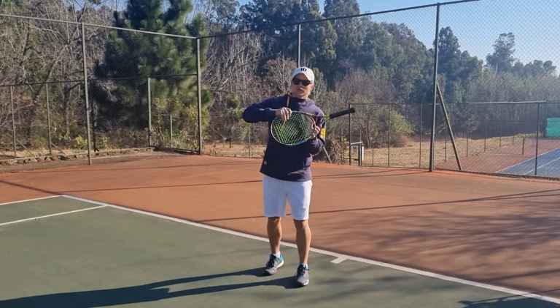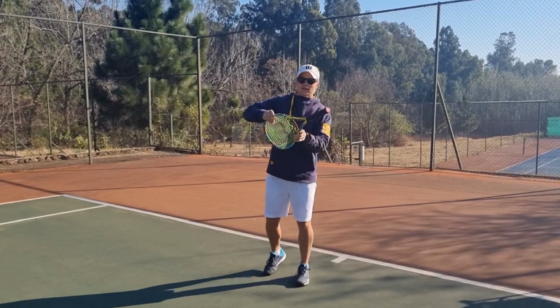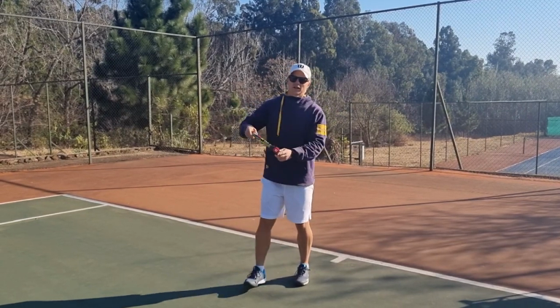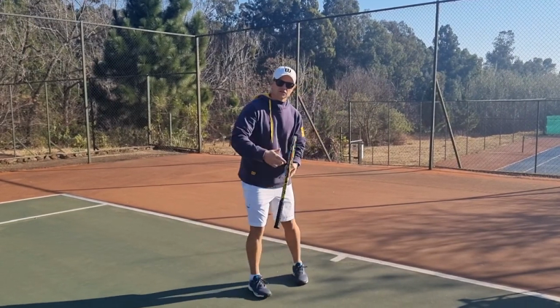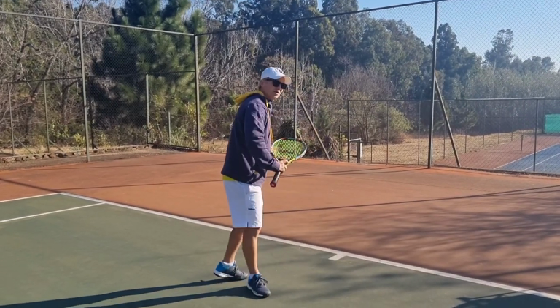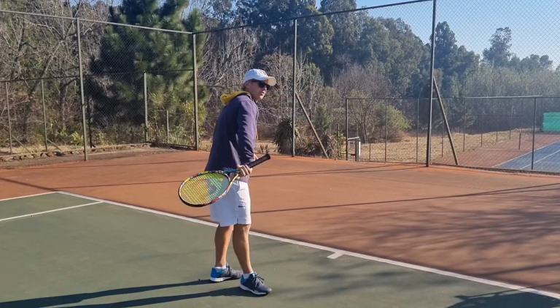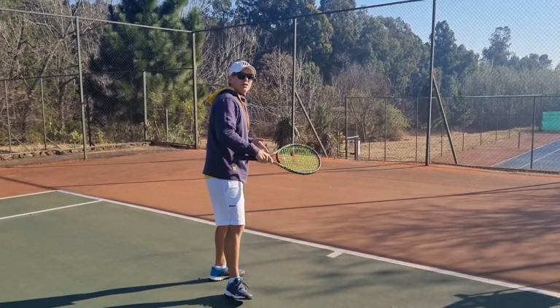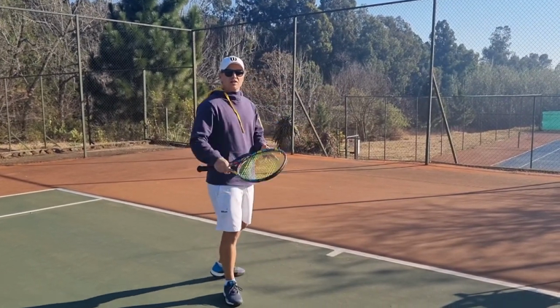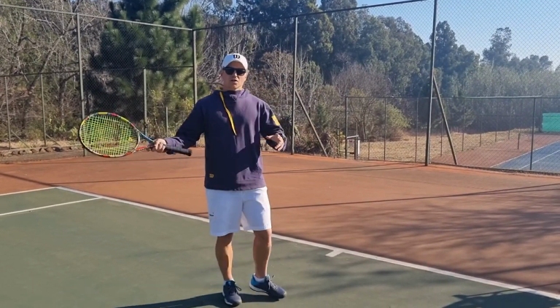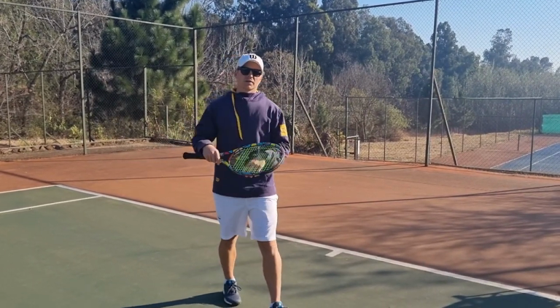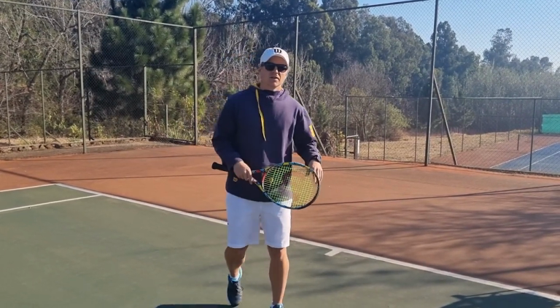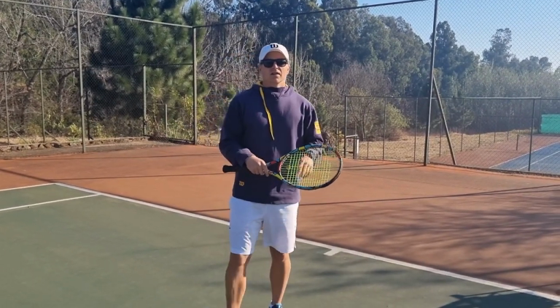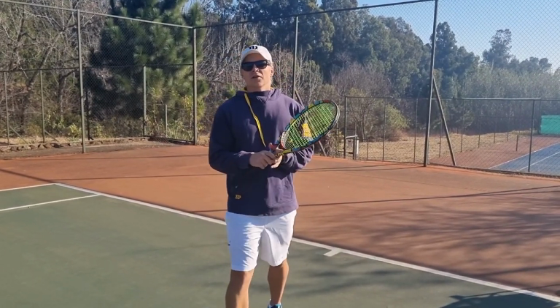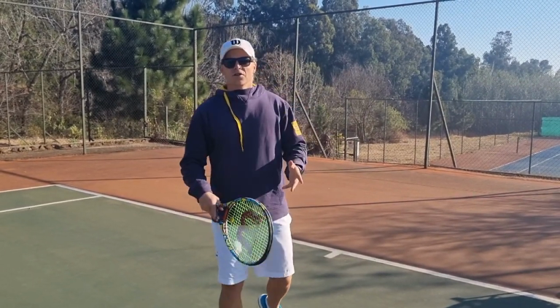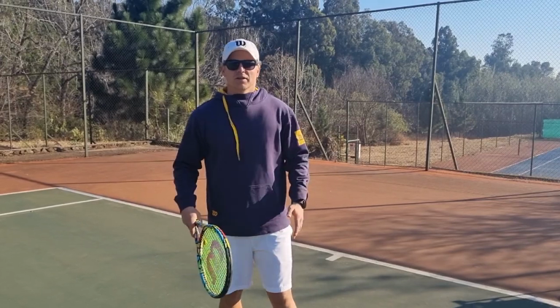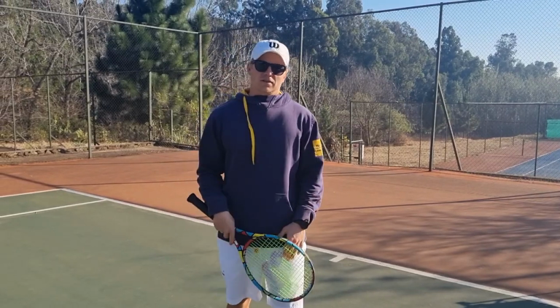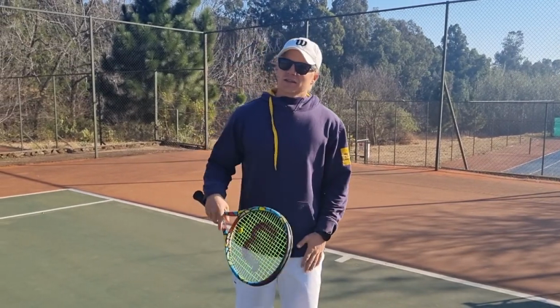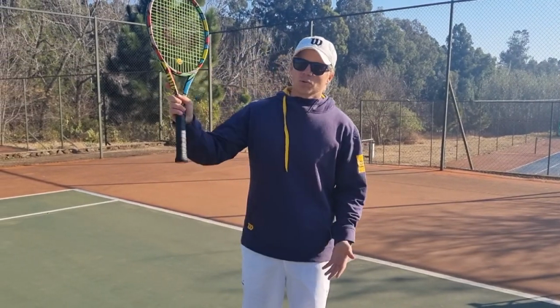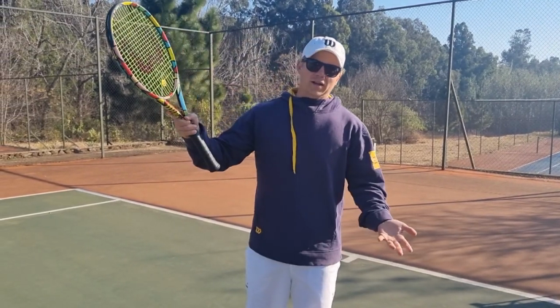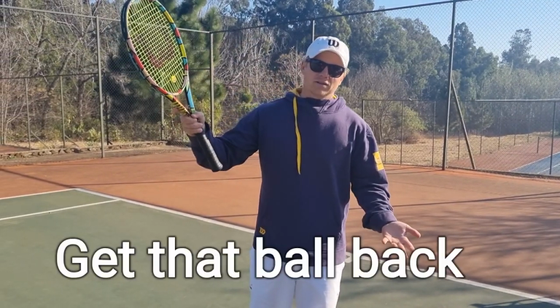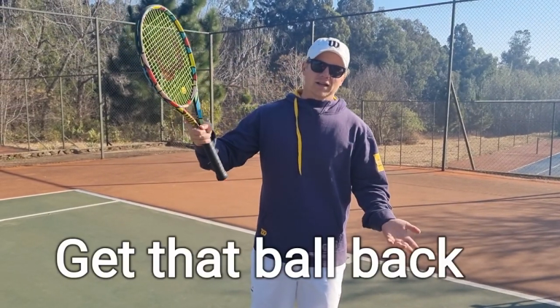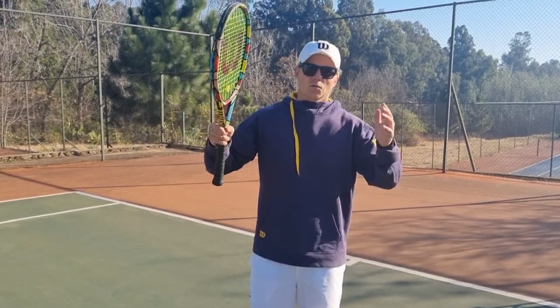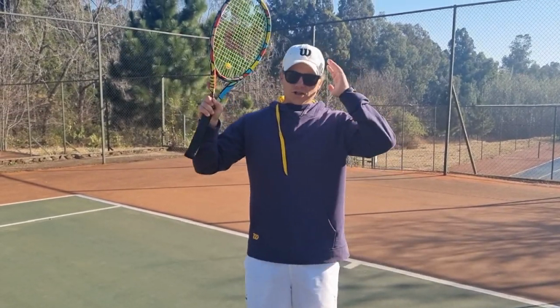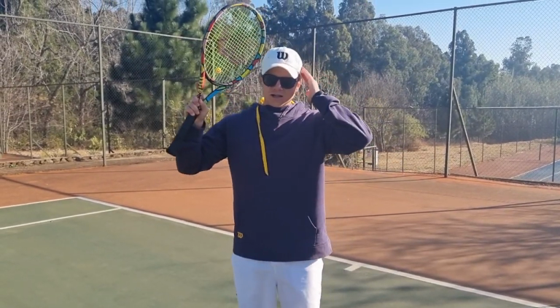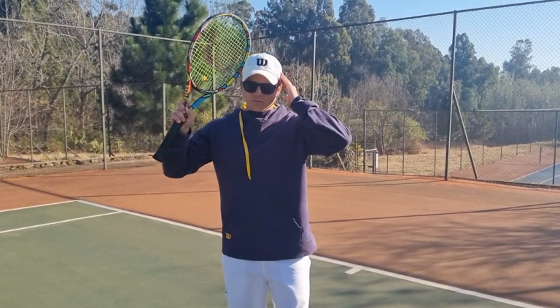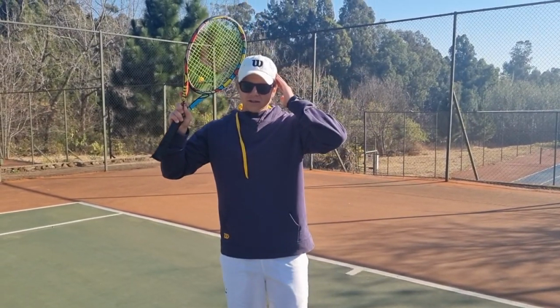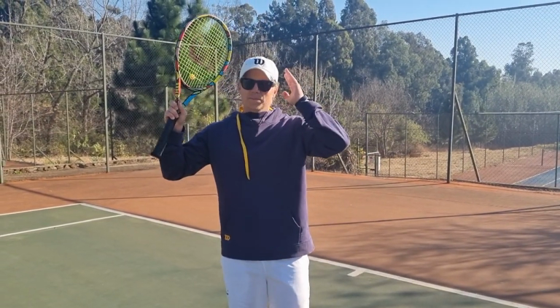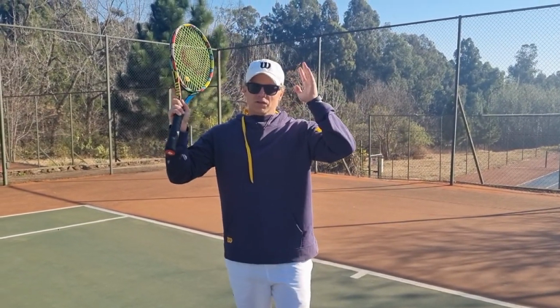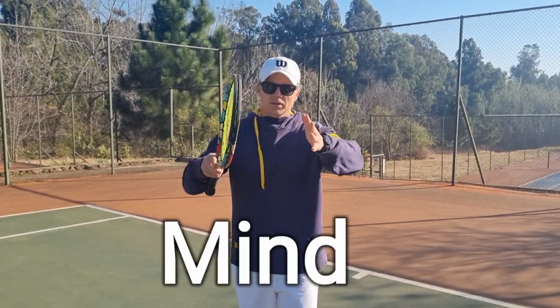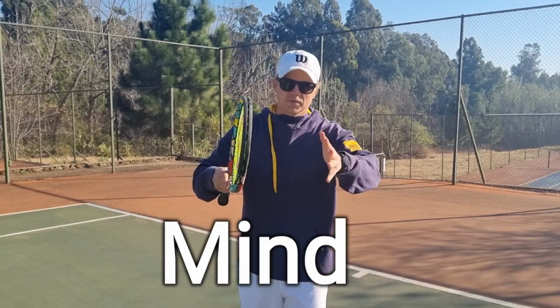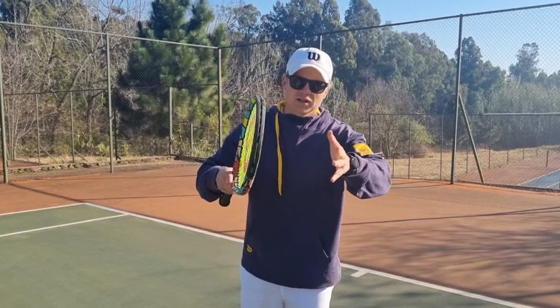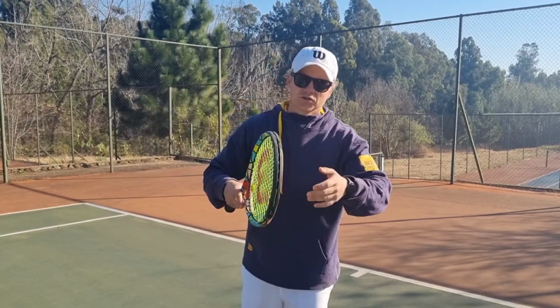Do it with the back of your racket, do it behind you, slice, topspin — I don't care how you do it, get that ball back. Once you get that into your mind, I'm going to give you a couple of tips, stay tuned.